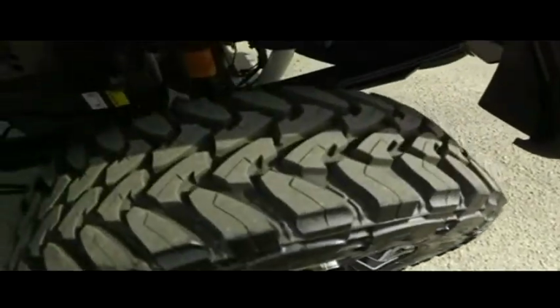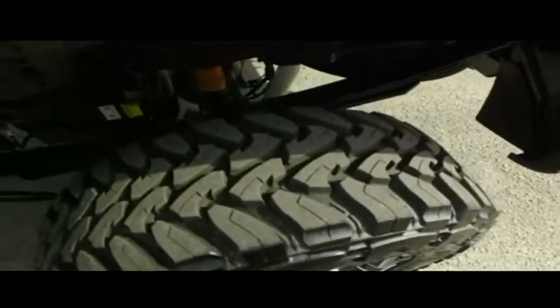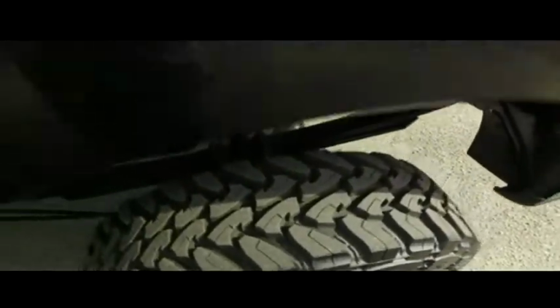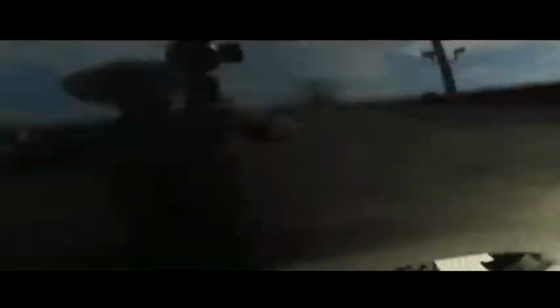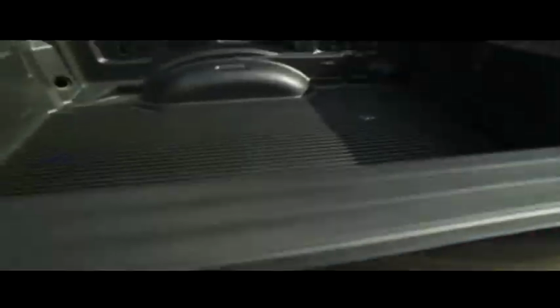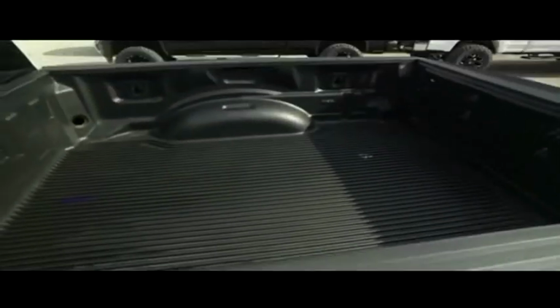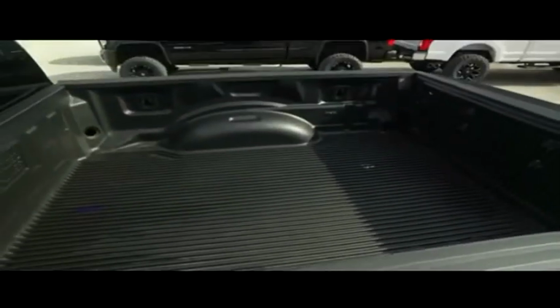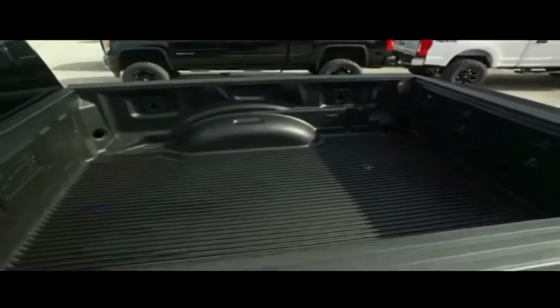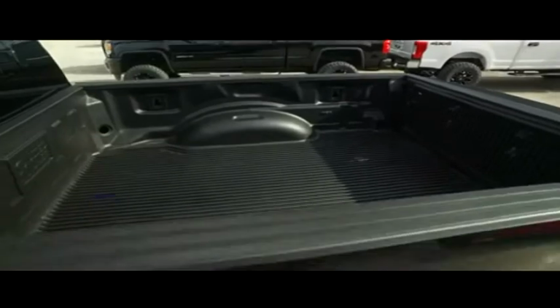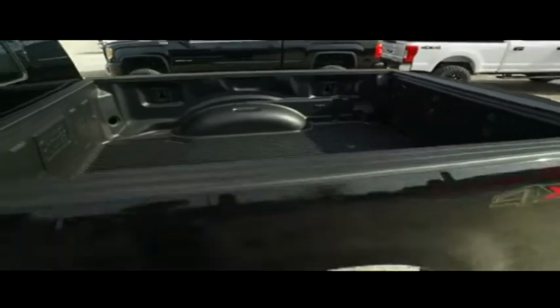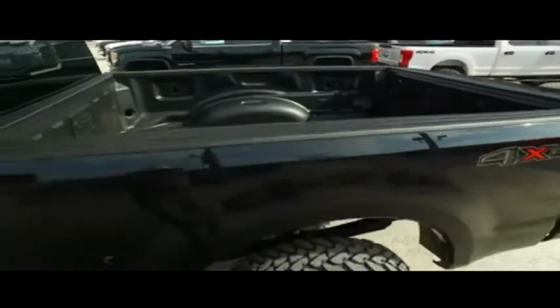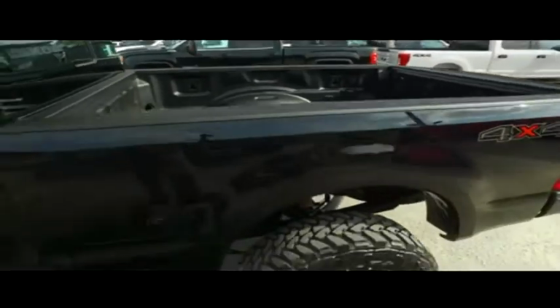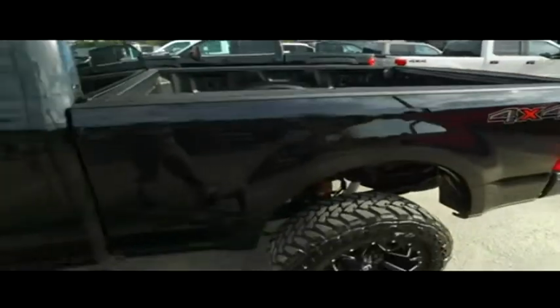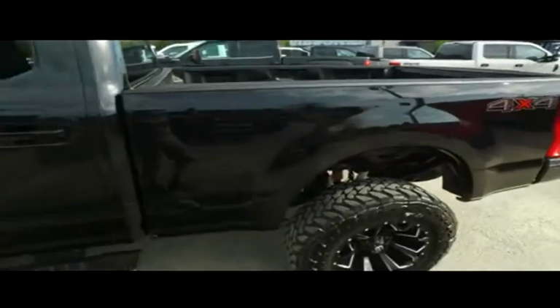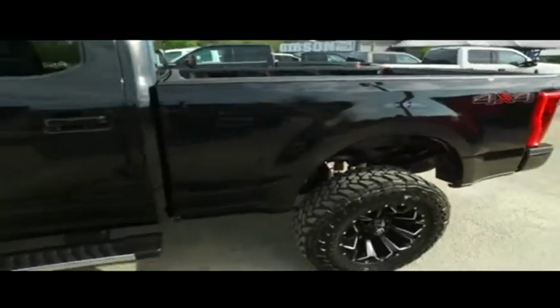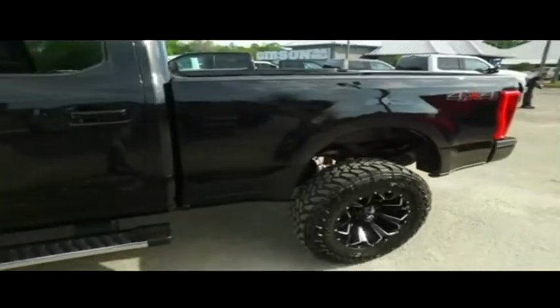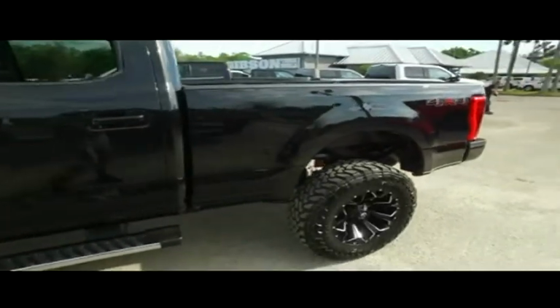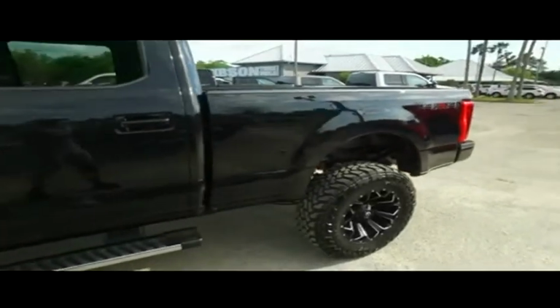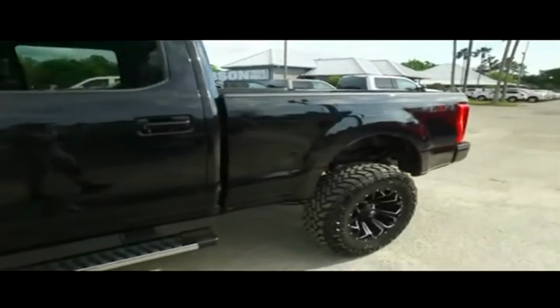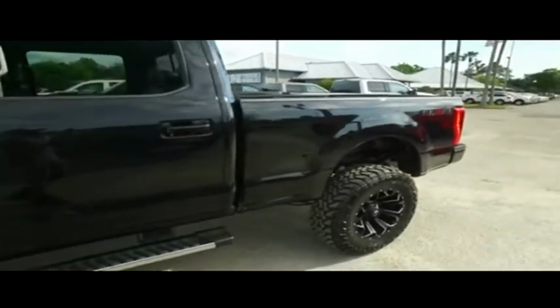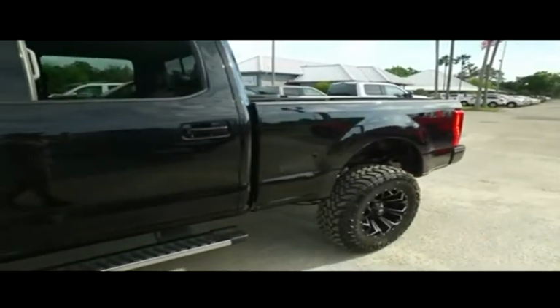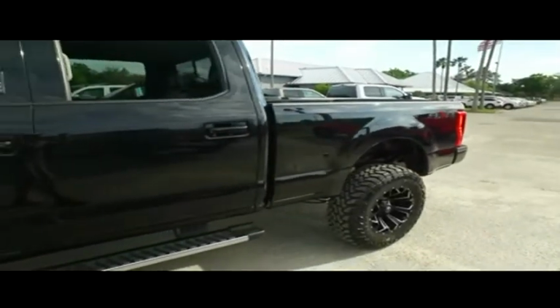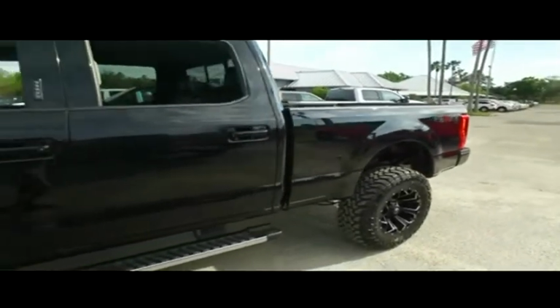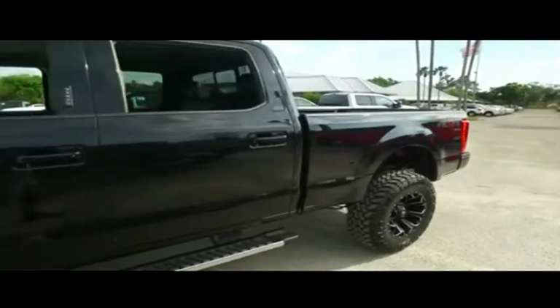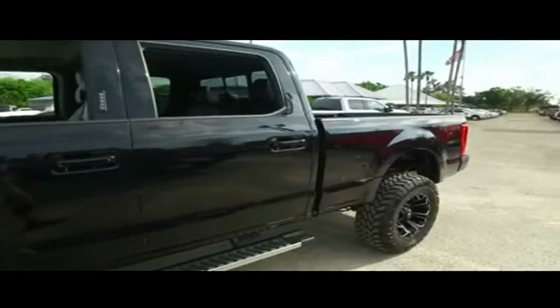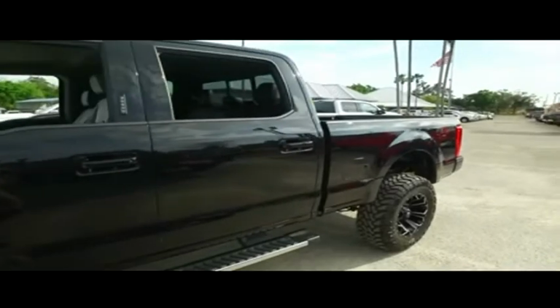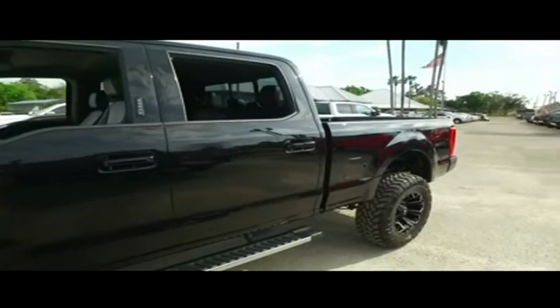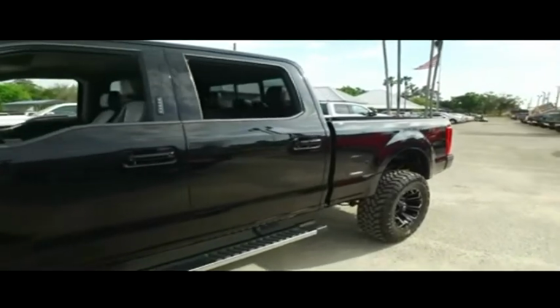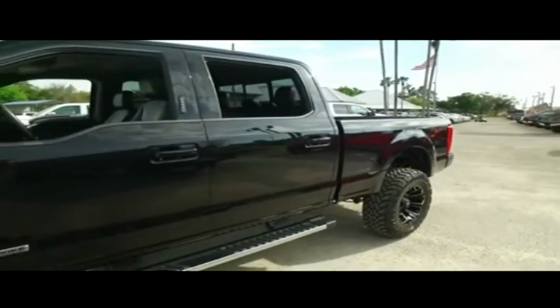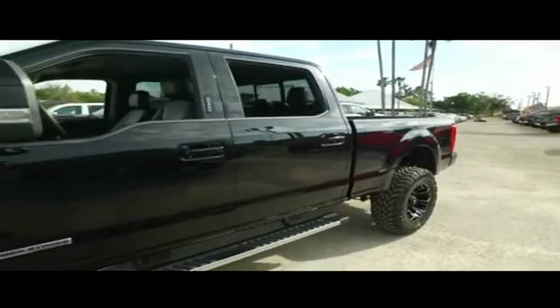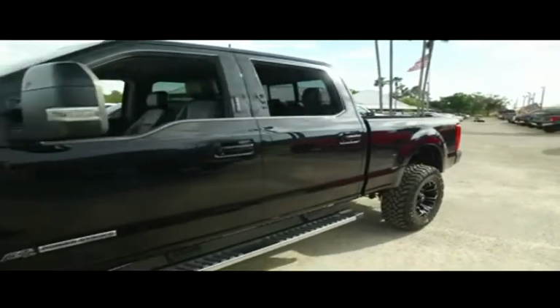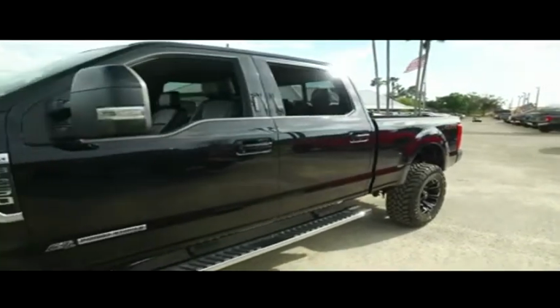Super cold AC blowing out arctic air. Speaking of backup camera, you've got that trailer backup assist. It's going to guide your hitch into your trailer. I'll show you more of that on the inside.